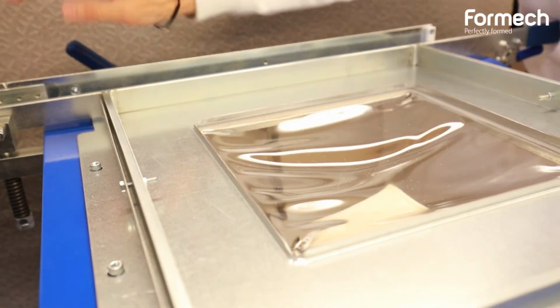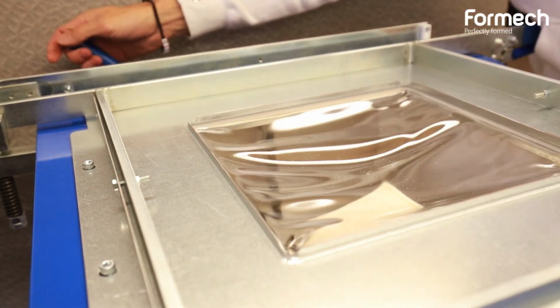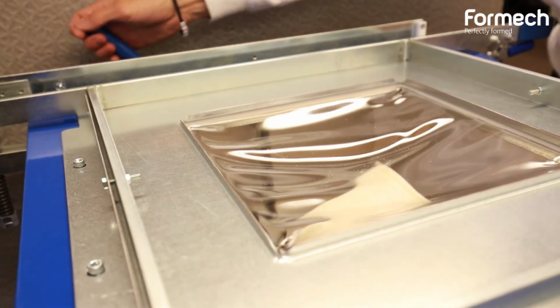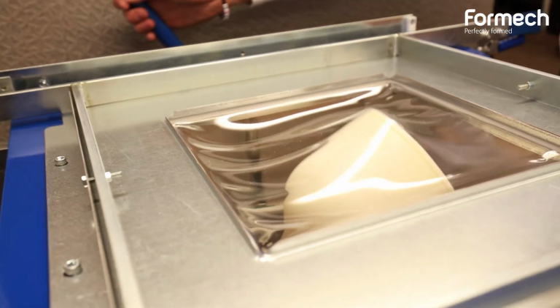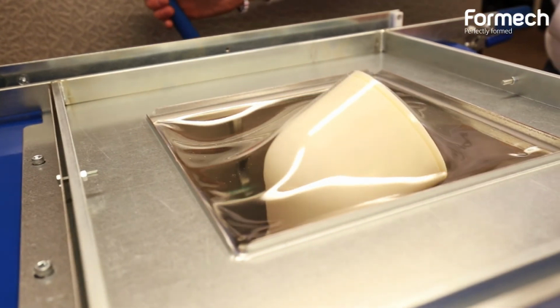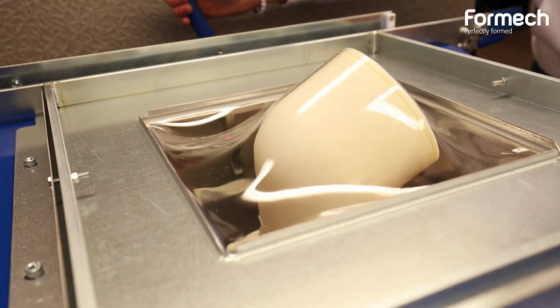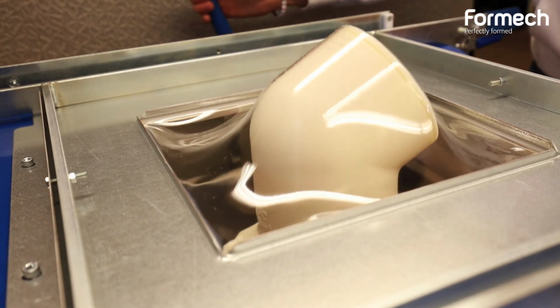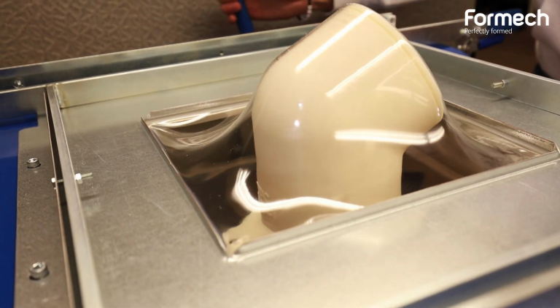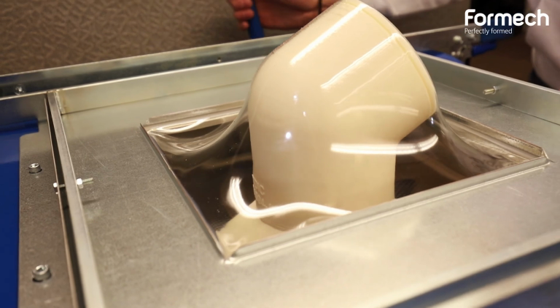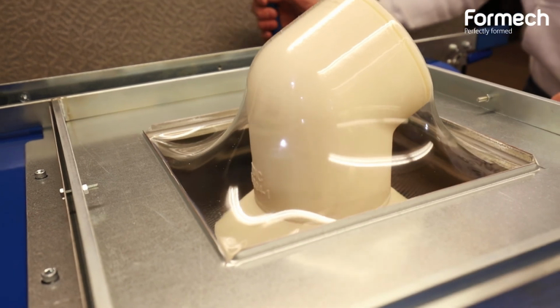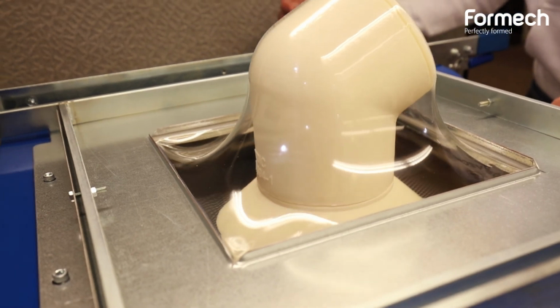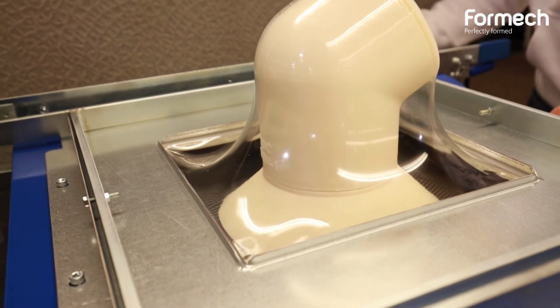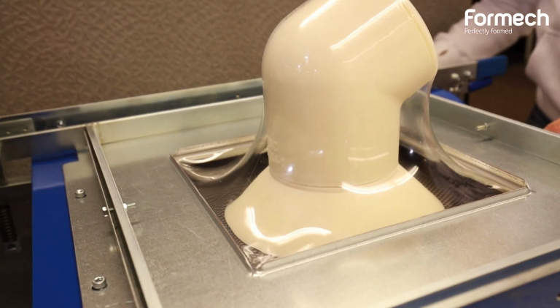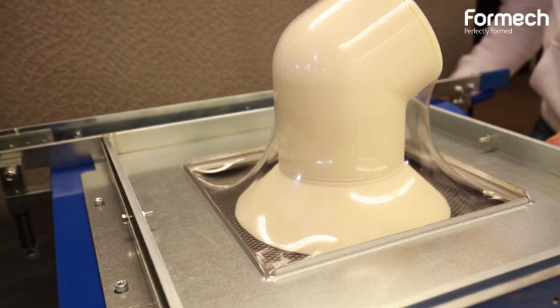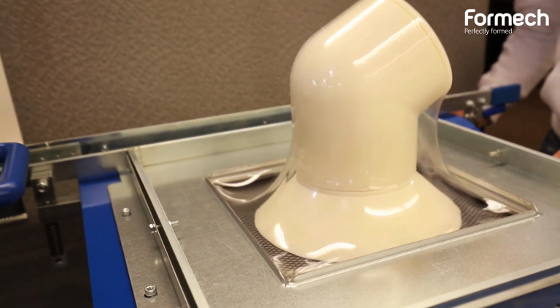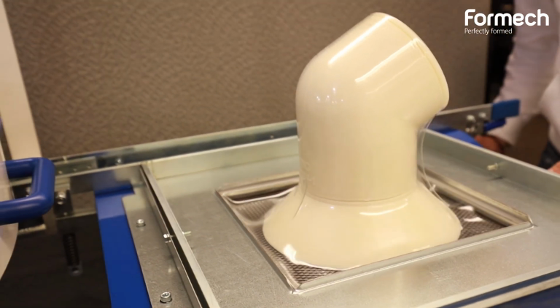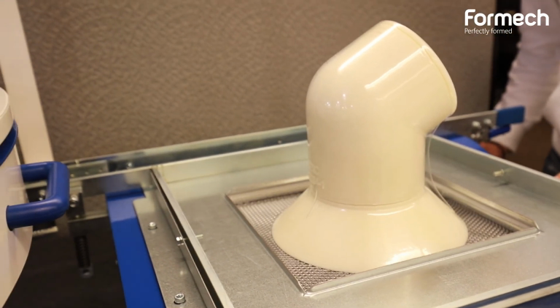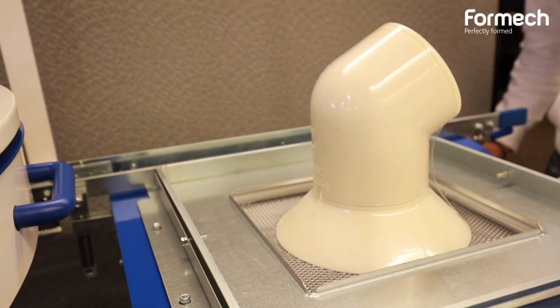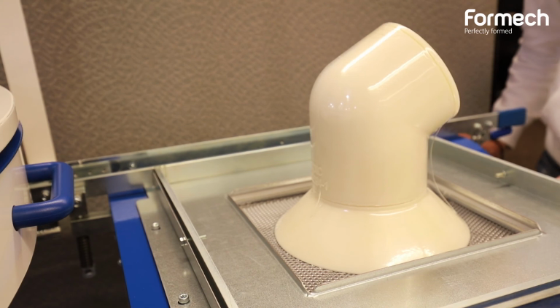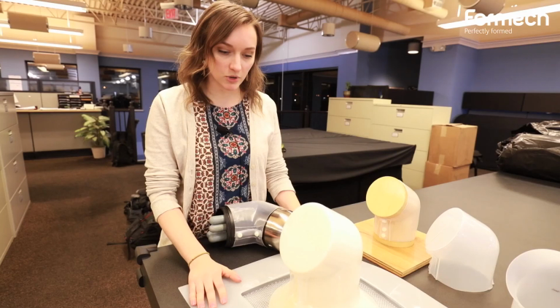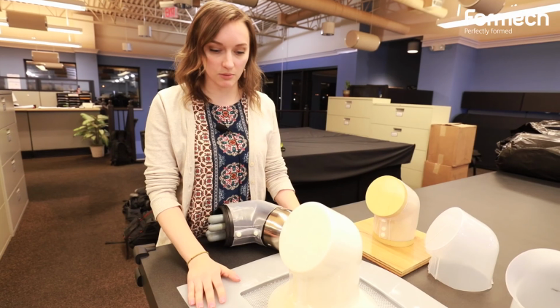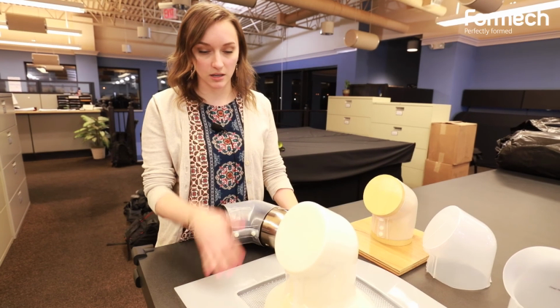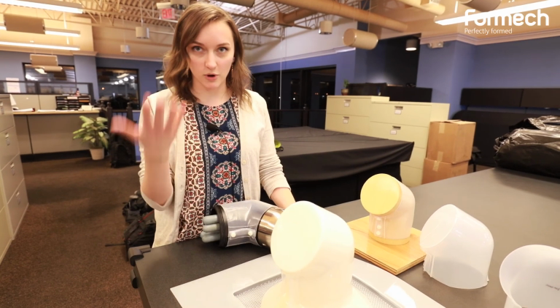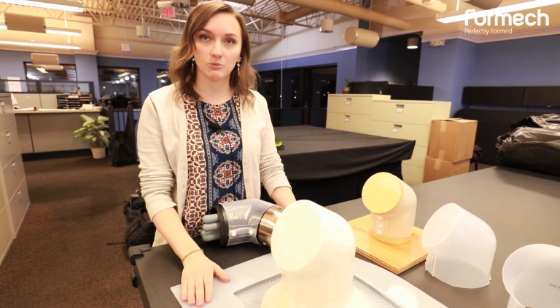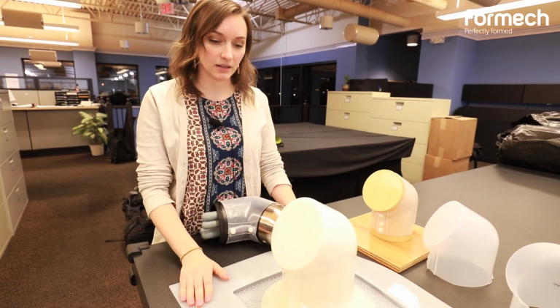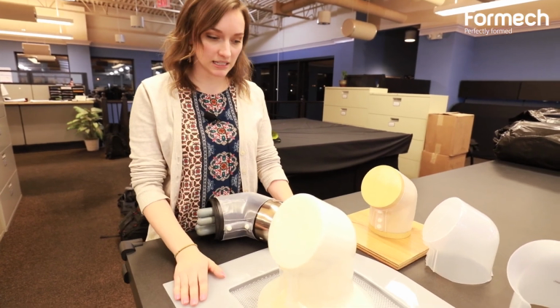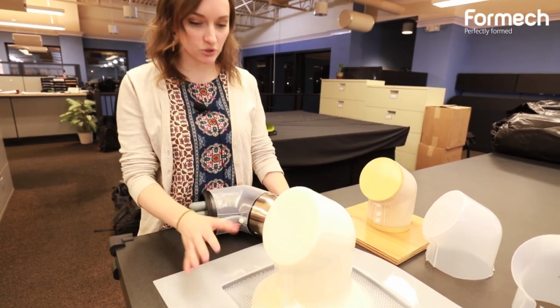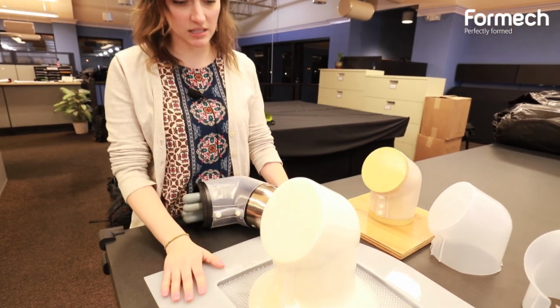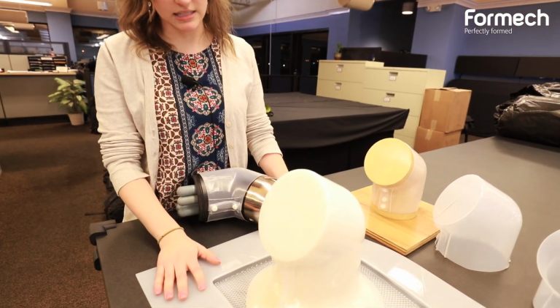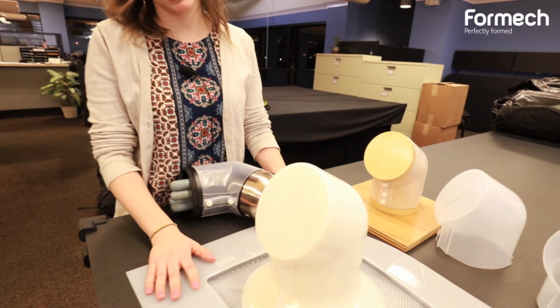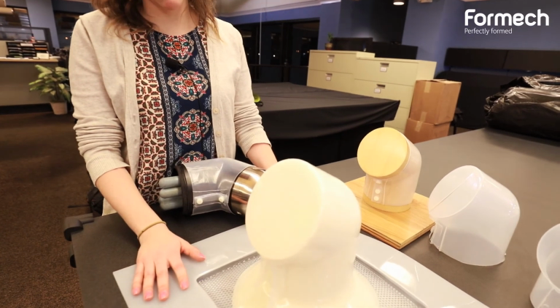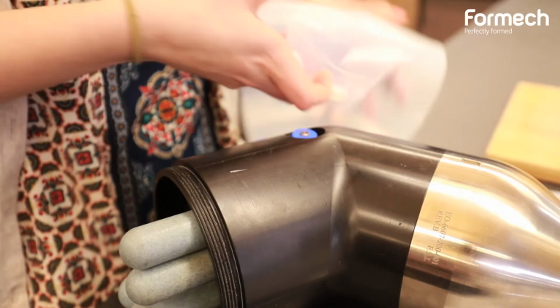We also need to put snaps in our covers so it's a little bit easier to snap through this plastic. We're having some issues with webbing because the mold is a little bit more difficult, but with Formec's help we've been getting some solutions as to how to get rid of that webbing.